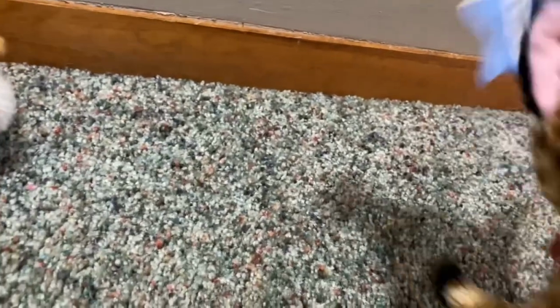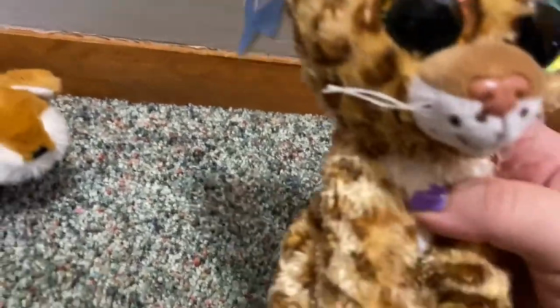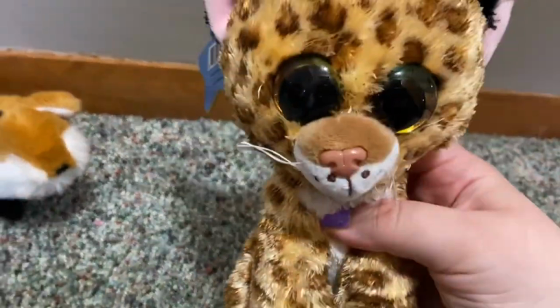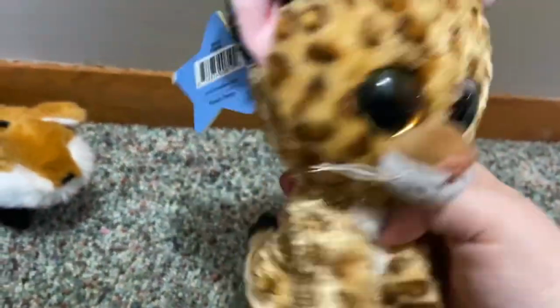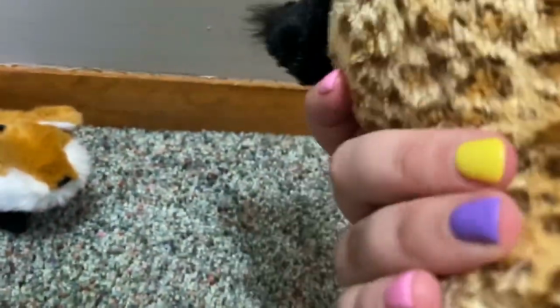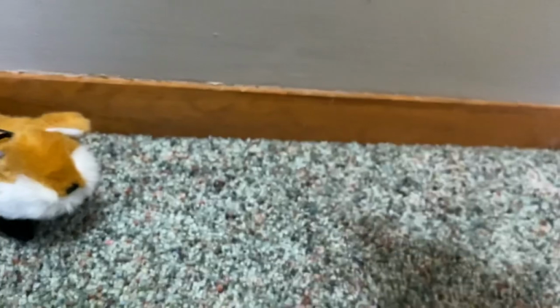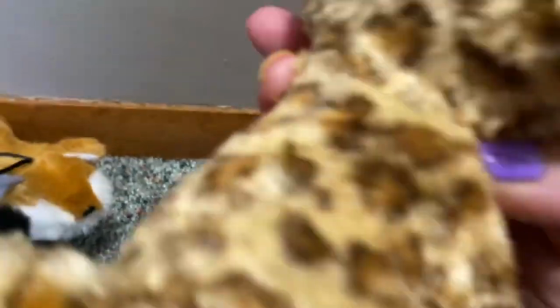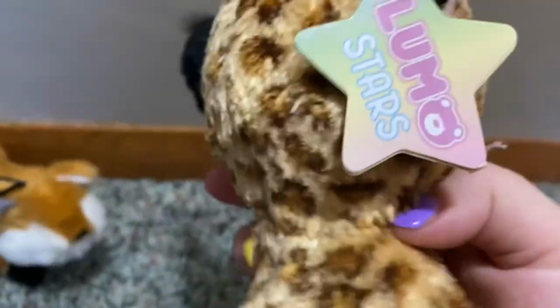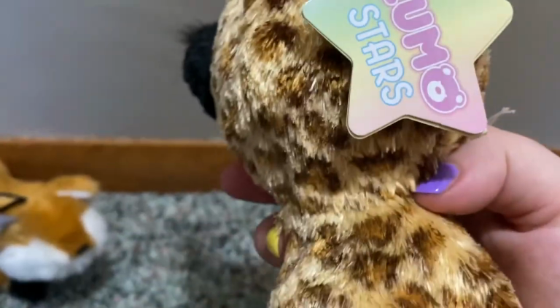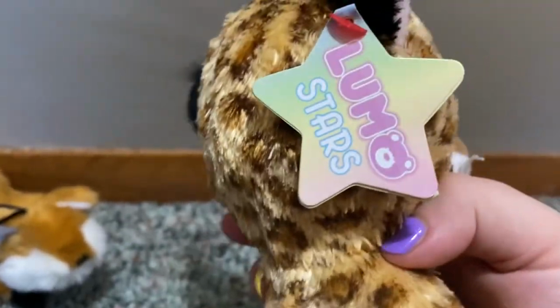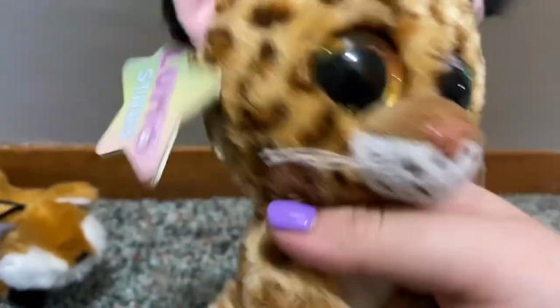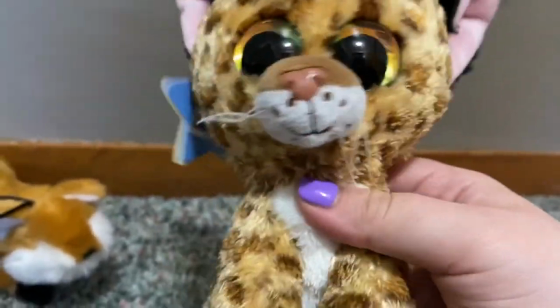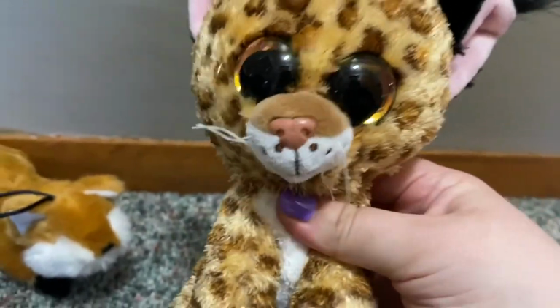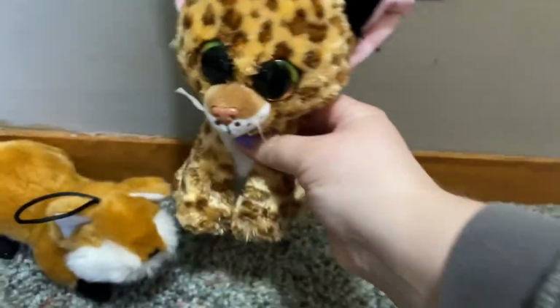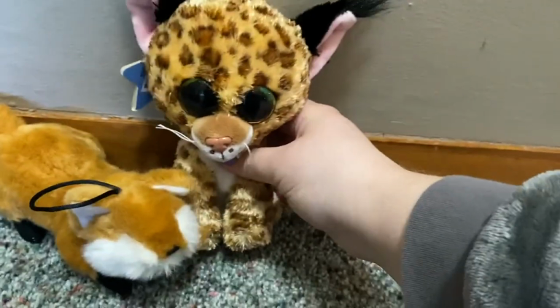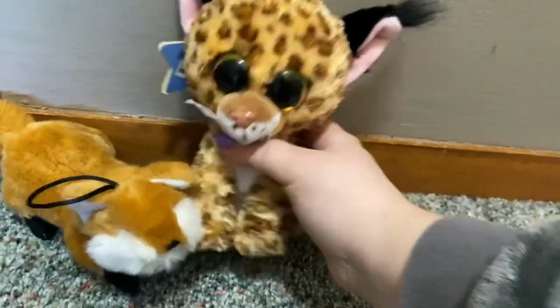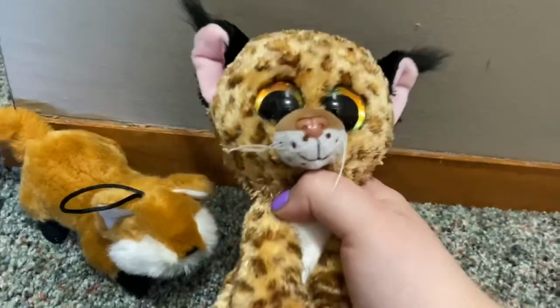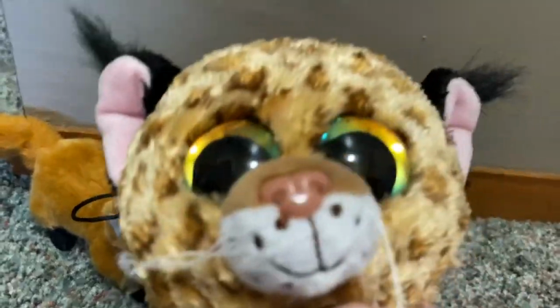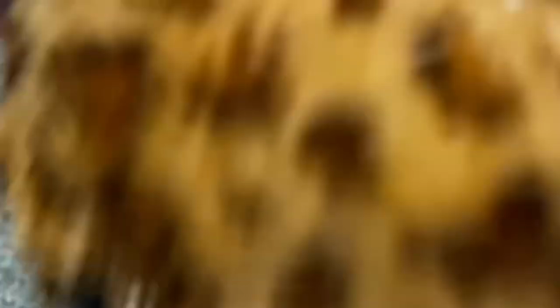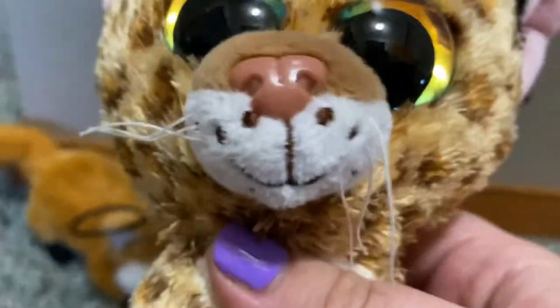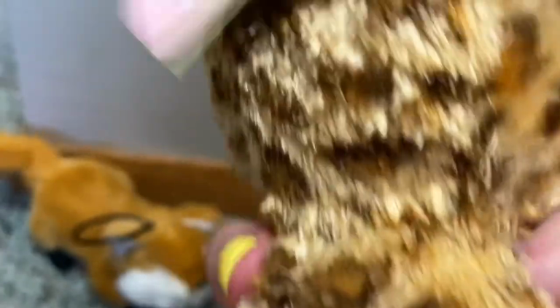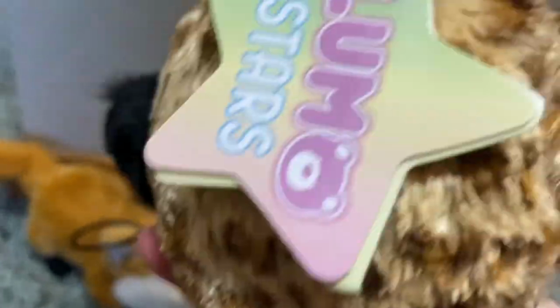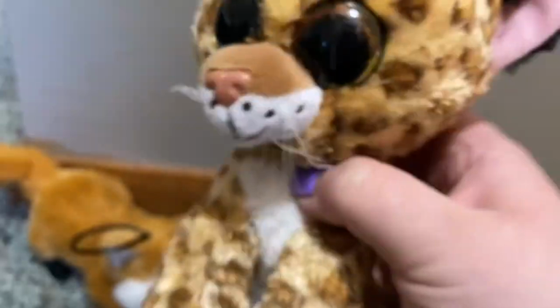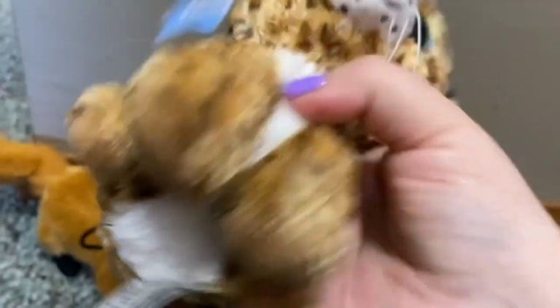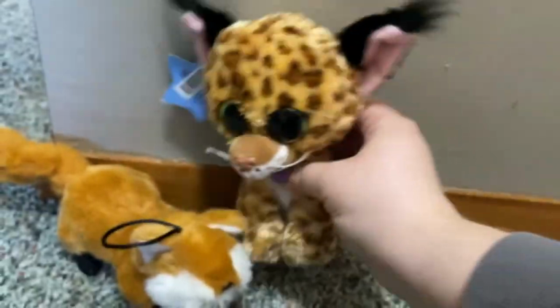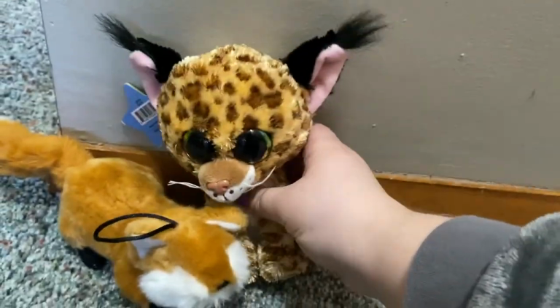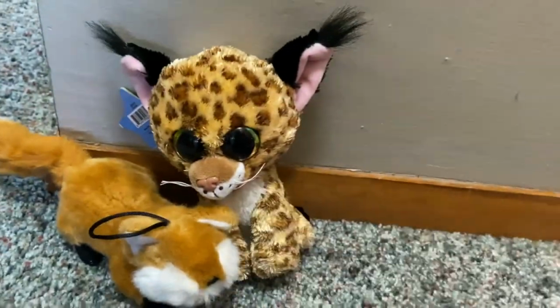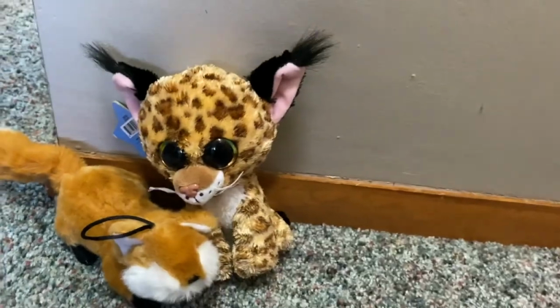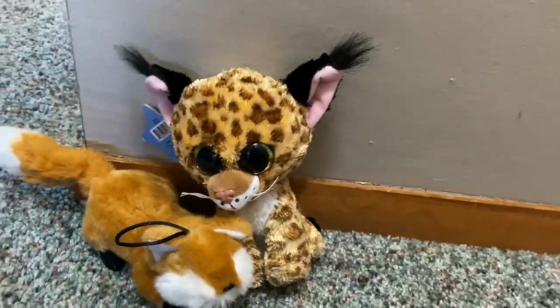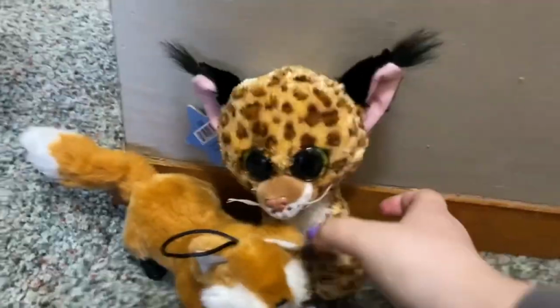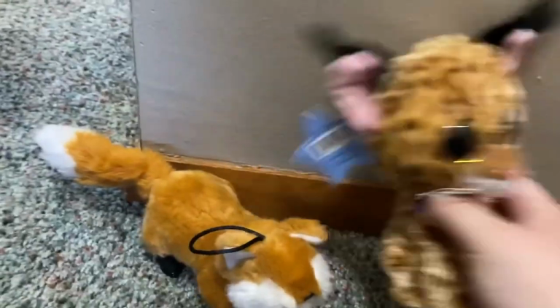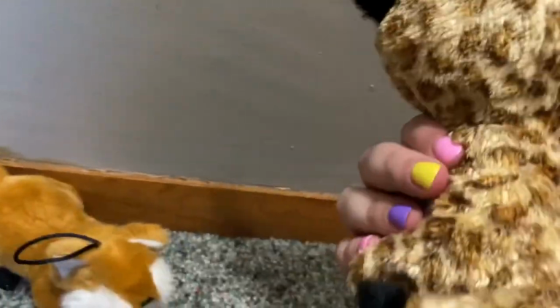I got a lynx from Luminal Stars. I thought it was a Beanie Boo at first, and I'm like those aren't Beanie Boo eyes. Then I realized — oh yeah, it's them. They kind of copied off of Beanie Boos. But I love lynxes, so I'm keeping it.